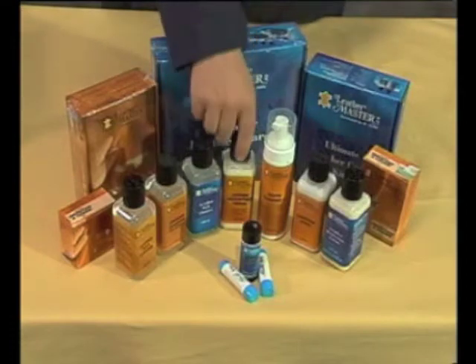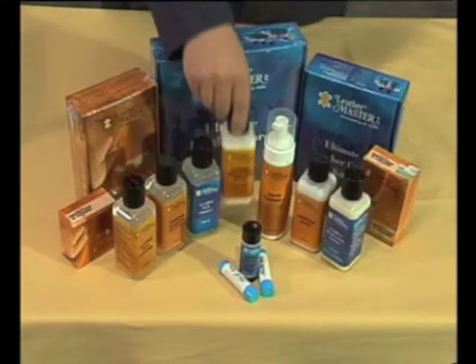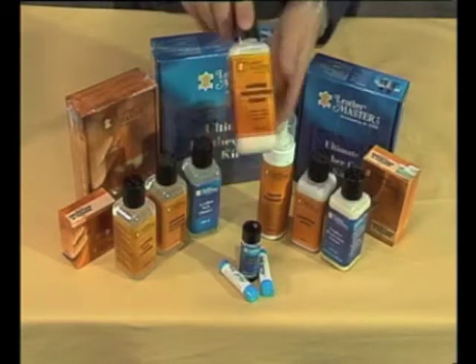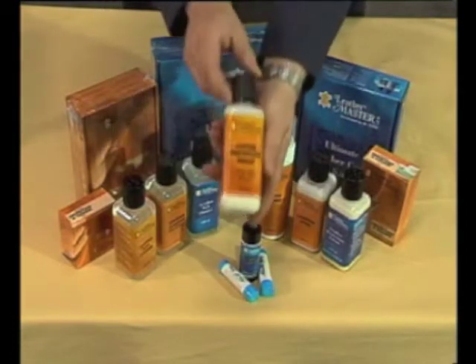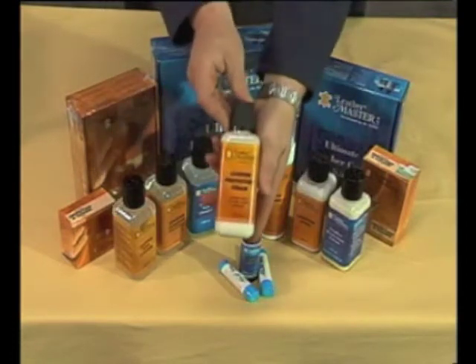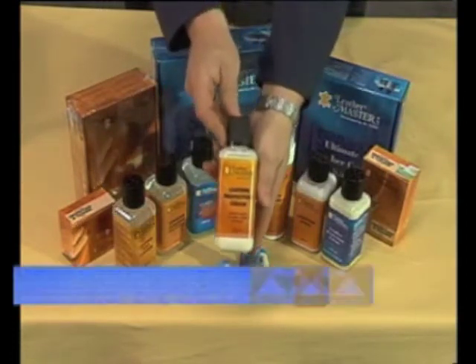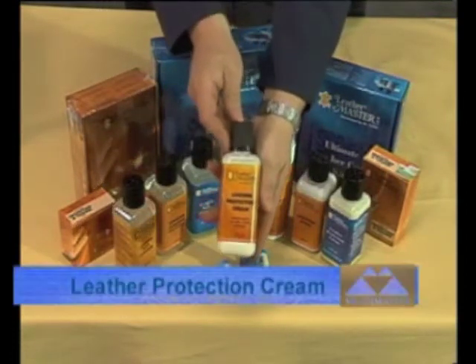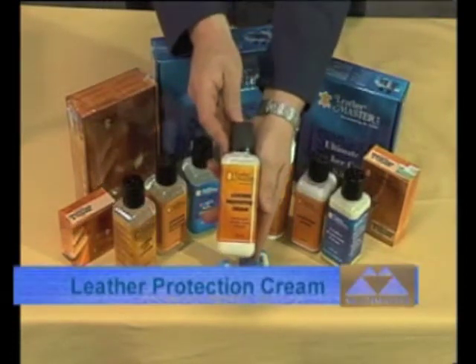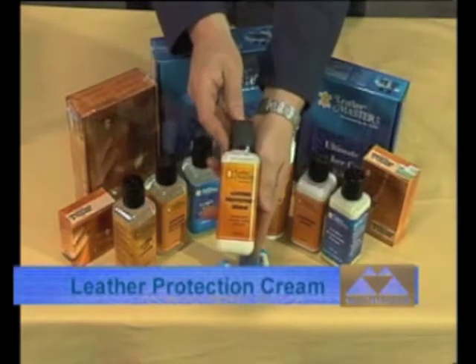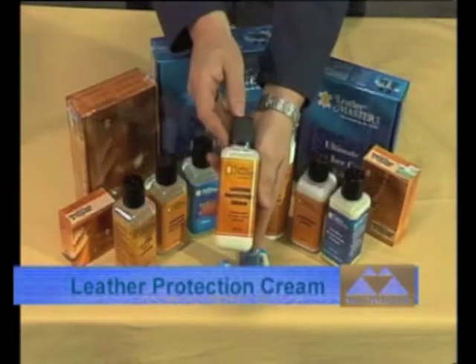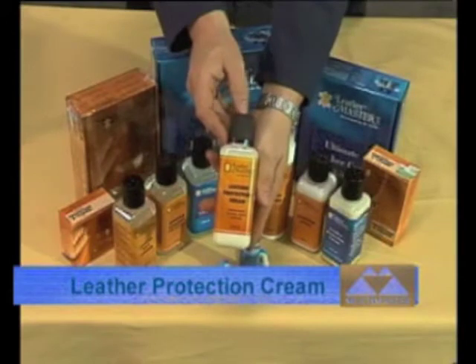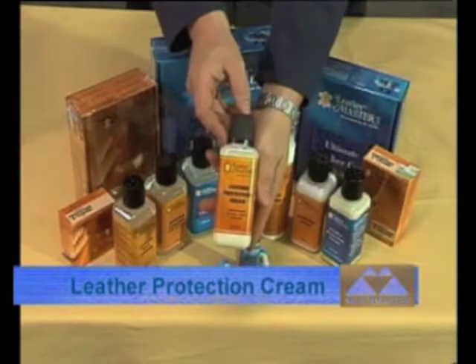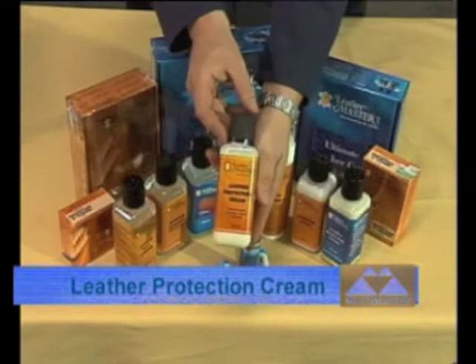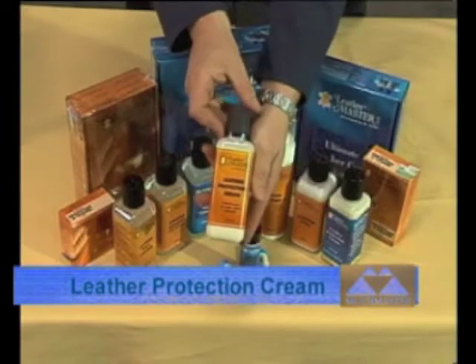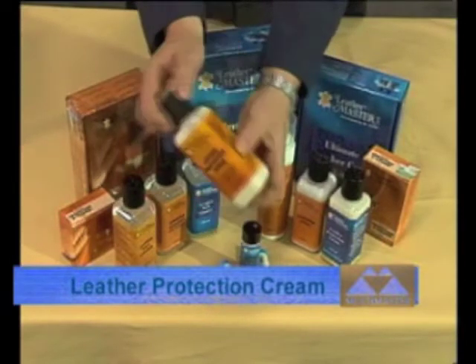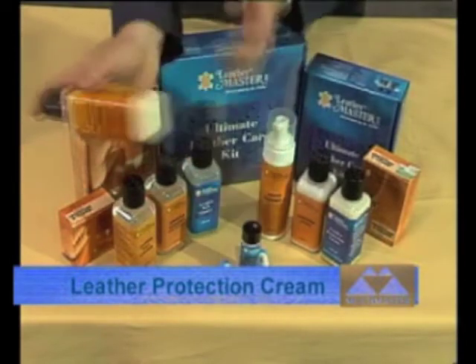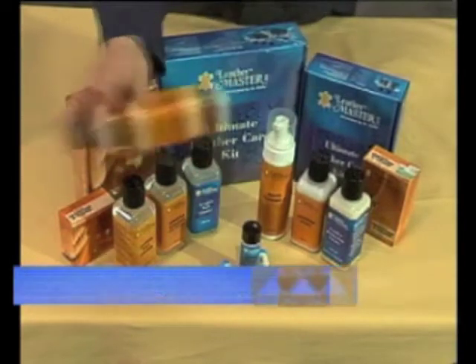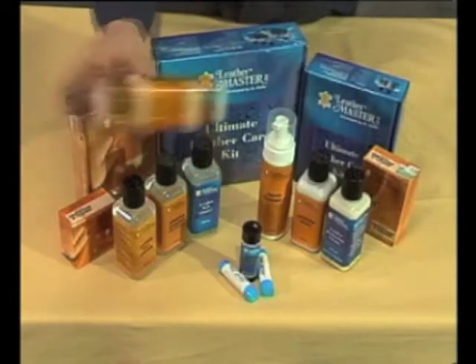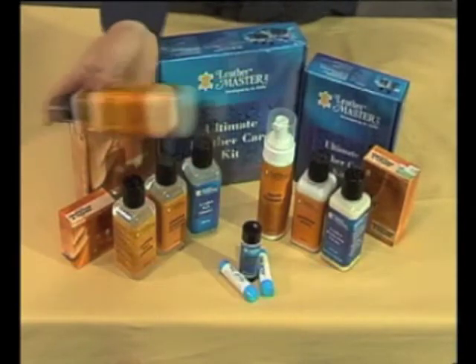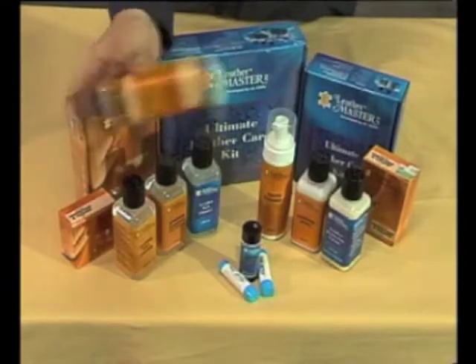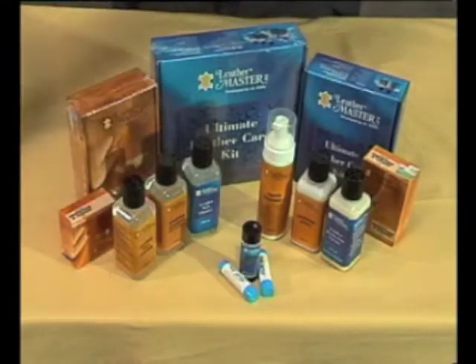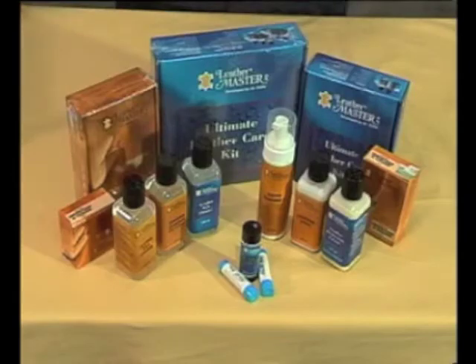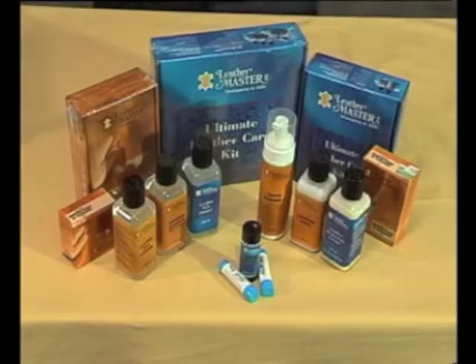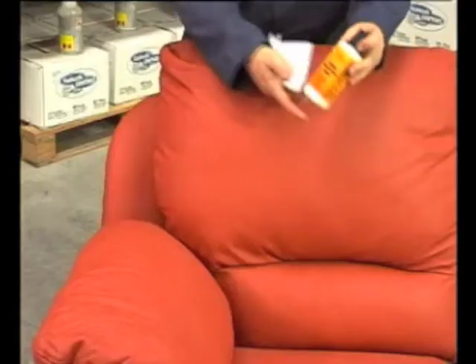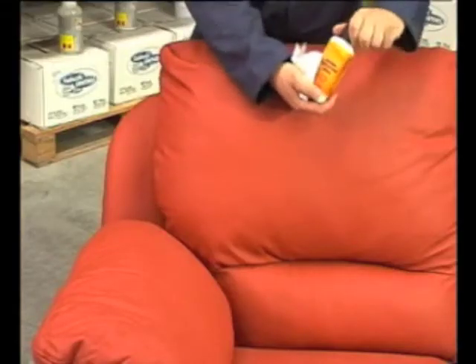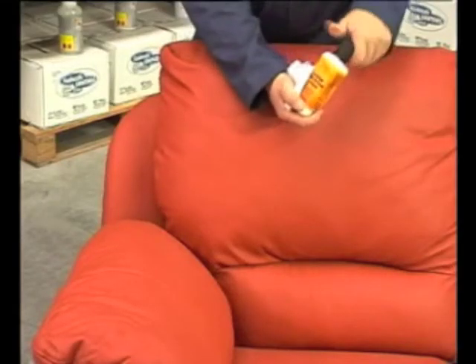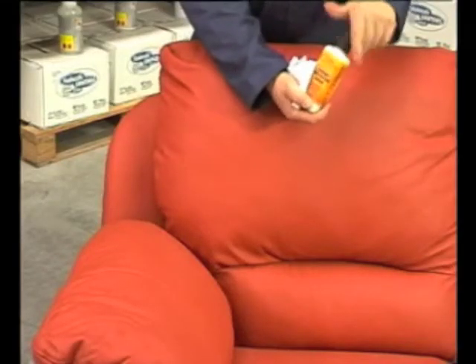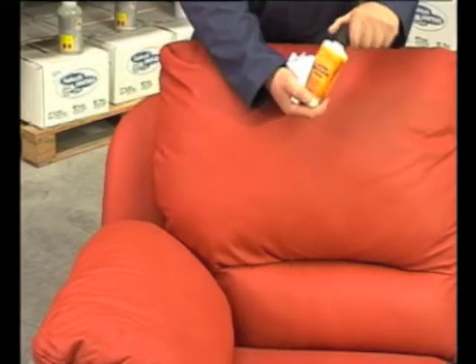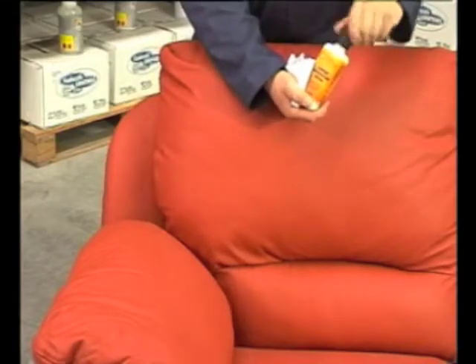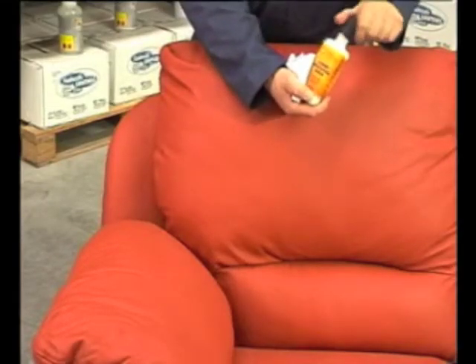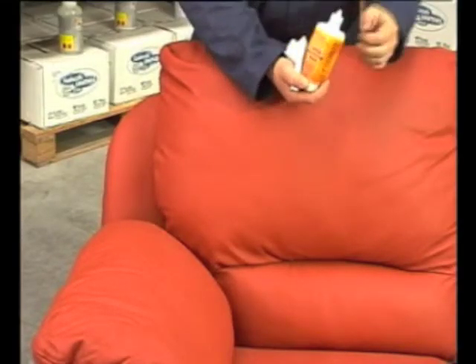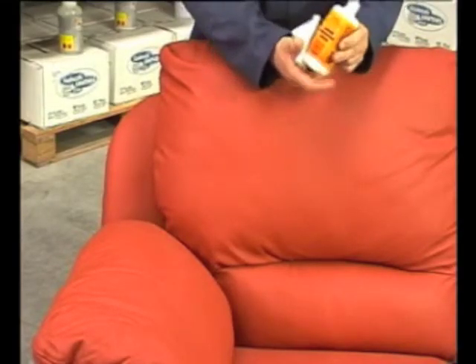On aniline and protected leather, you should use leather protection cream. Do not use on suede or nubuck leather. This product must be shaken before use, applied using a clean white cloth, gently rubbing the cream onto the leather.